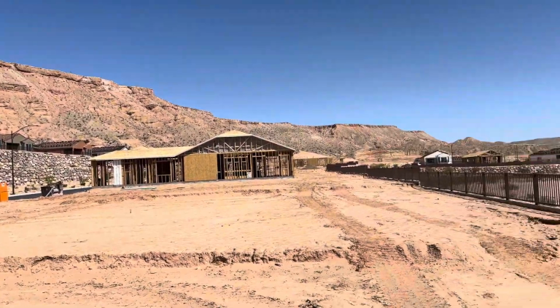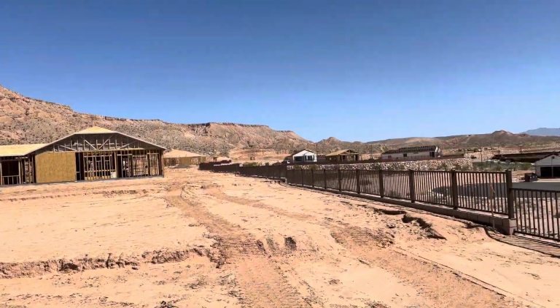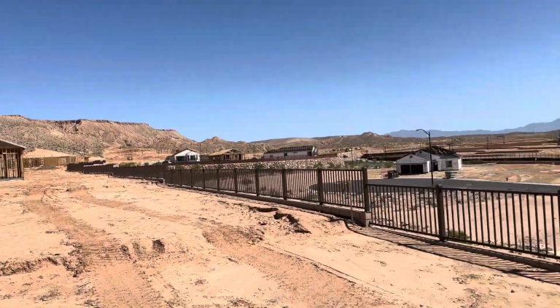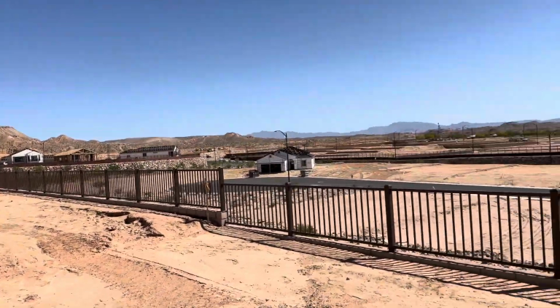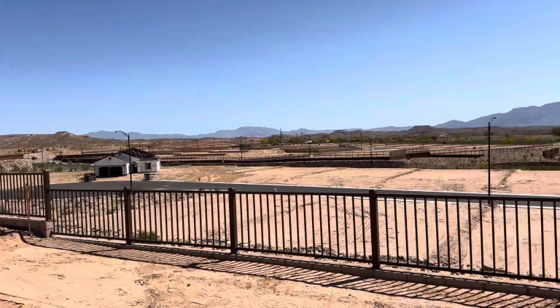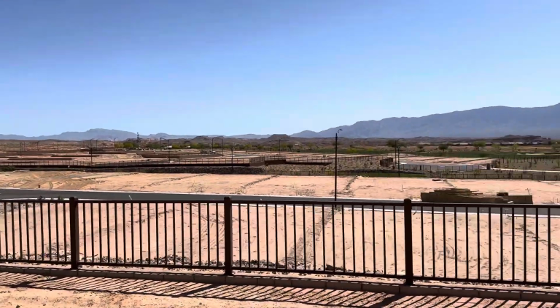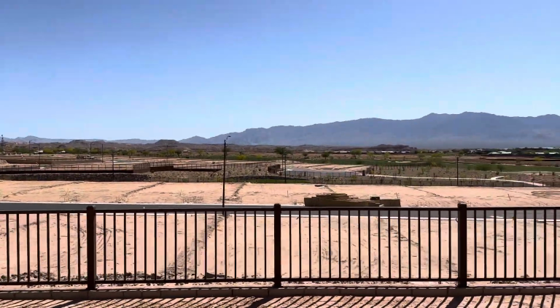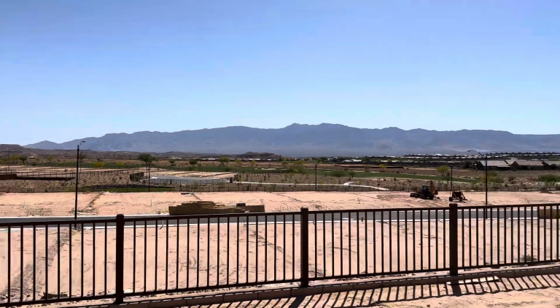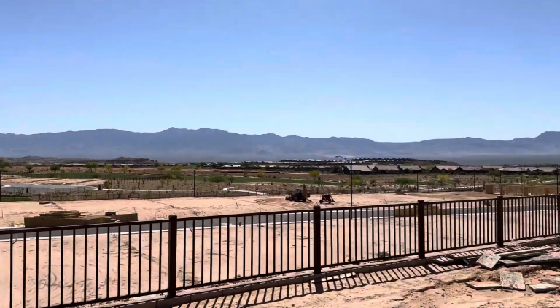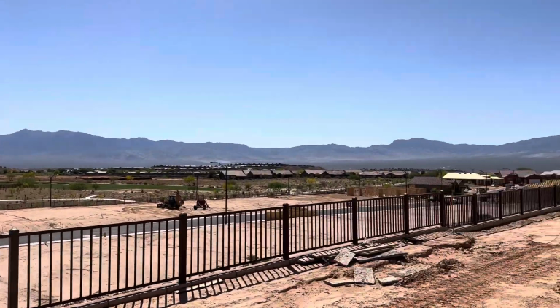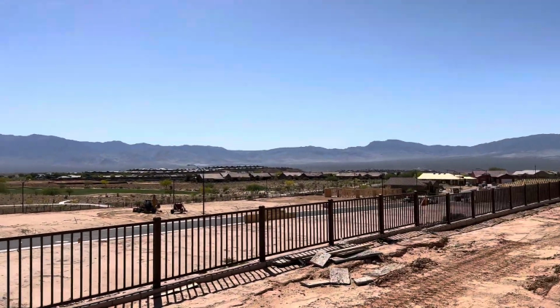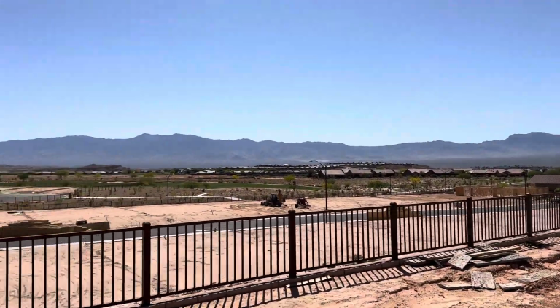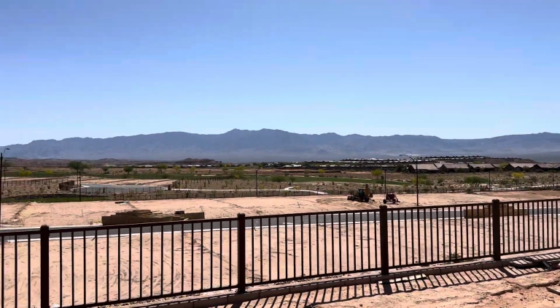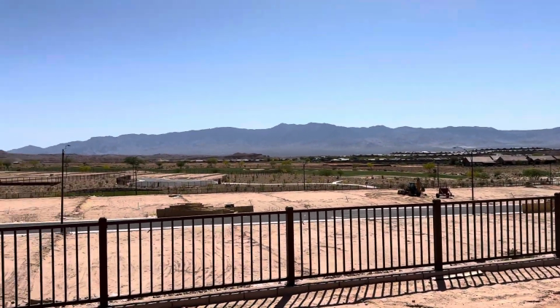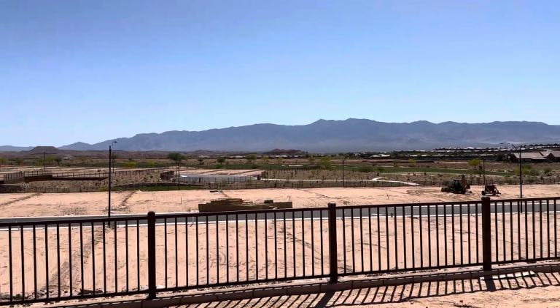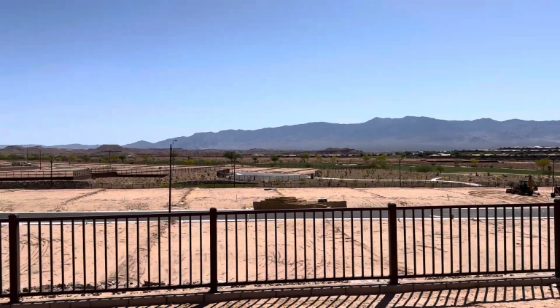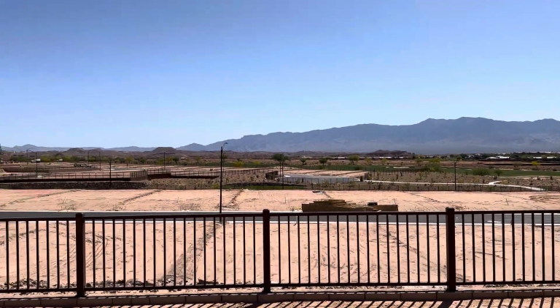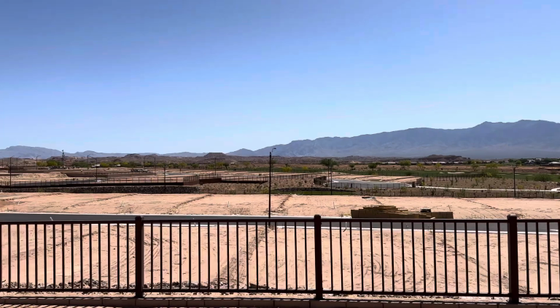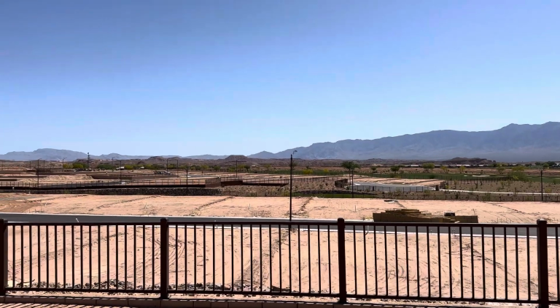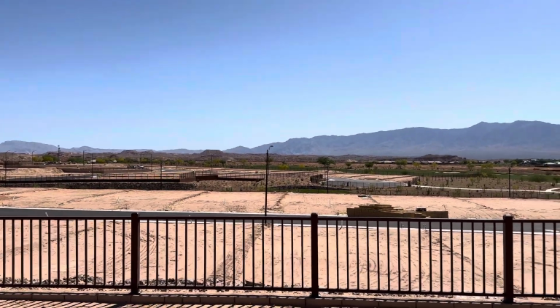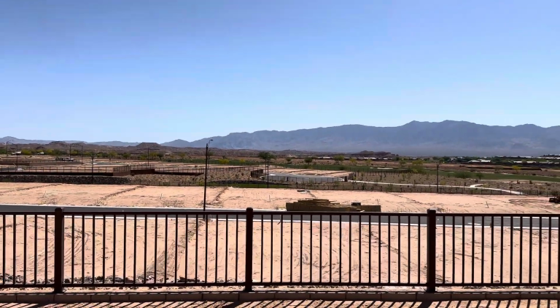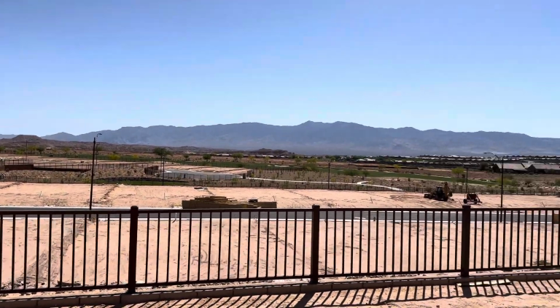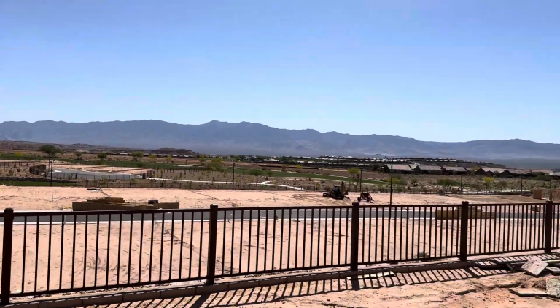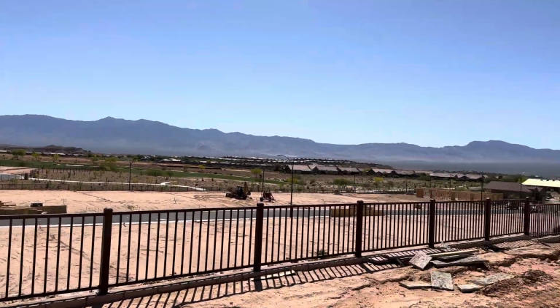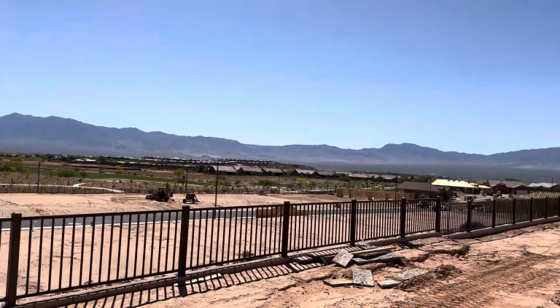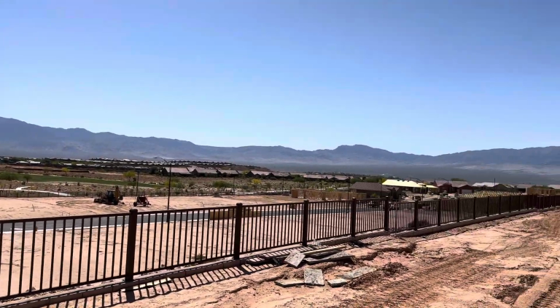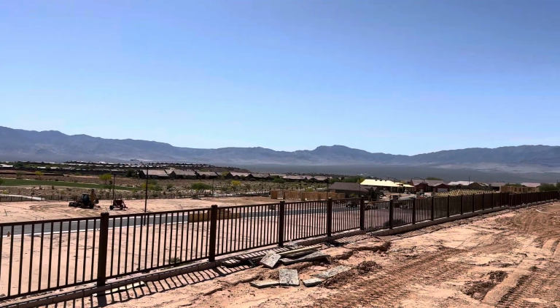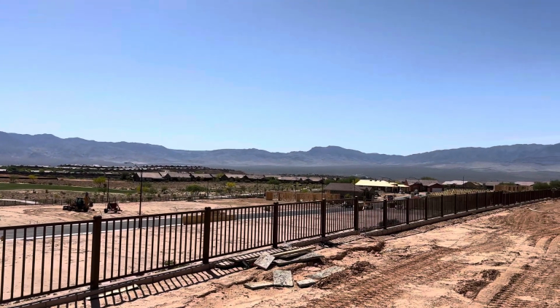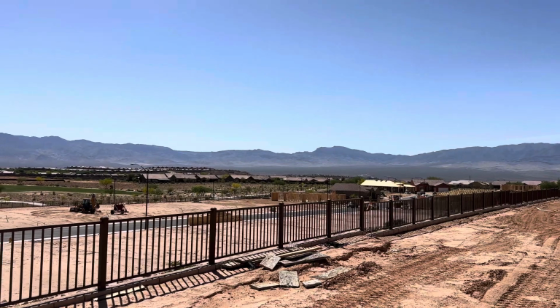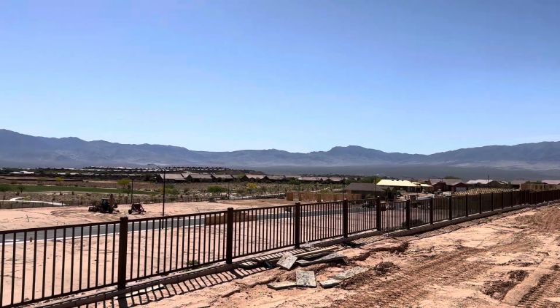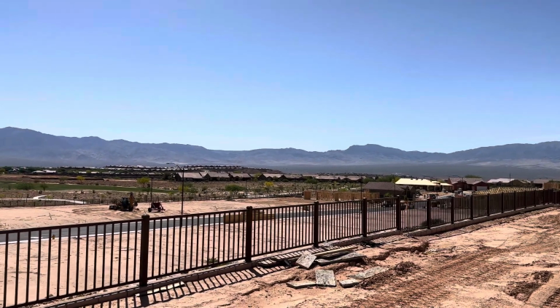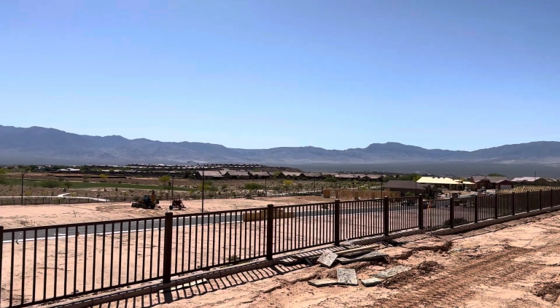That Mesa will shade you later on in the day, but these are east-facing so you'll get shade anyway. Awesome home site here — lot 118 in Dusty Rose.